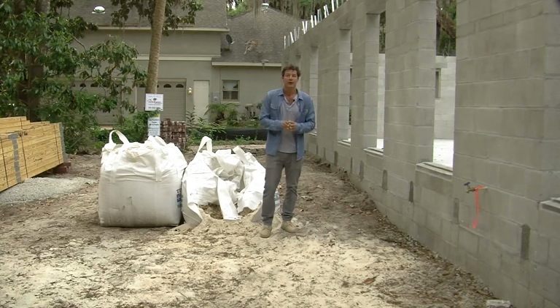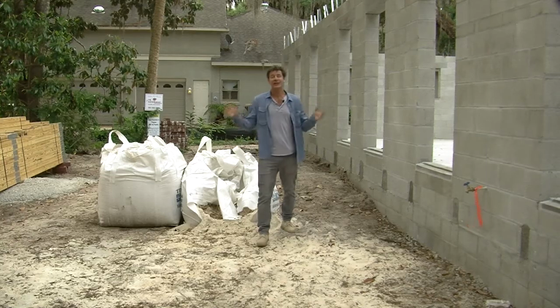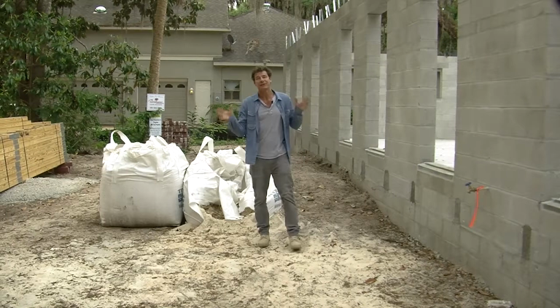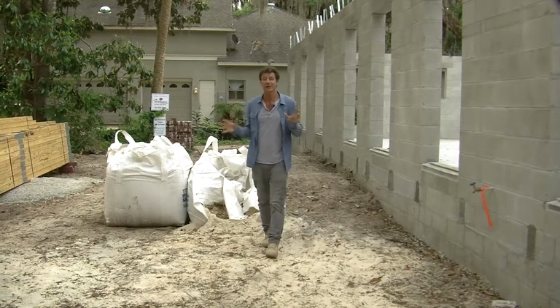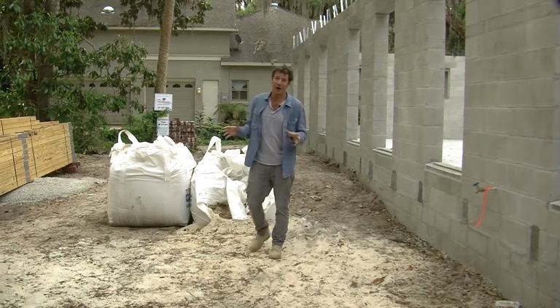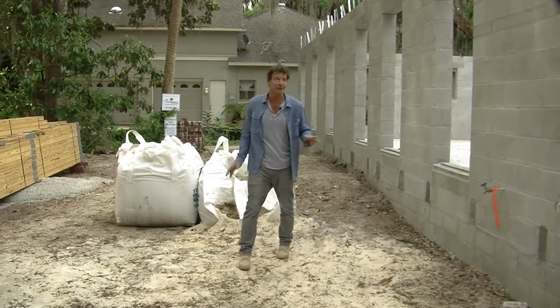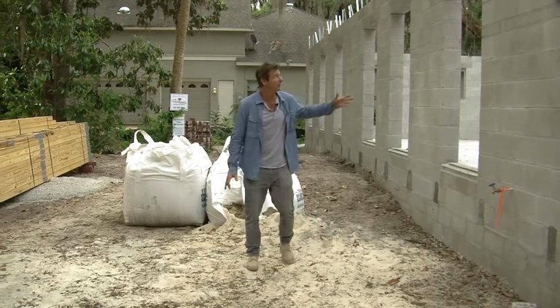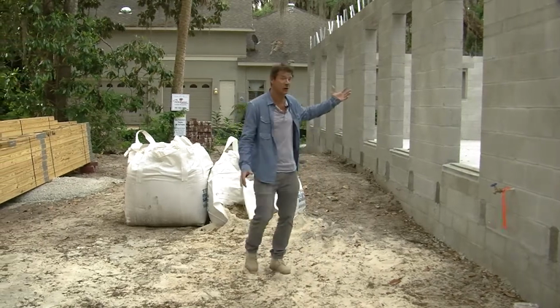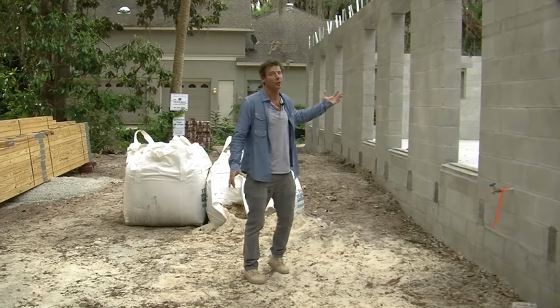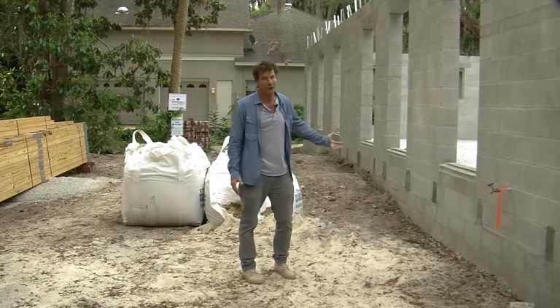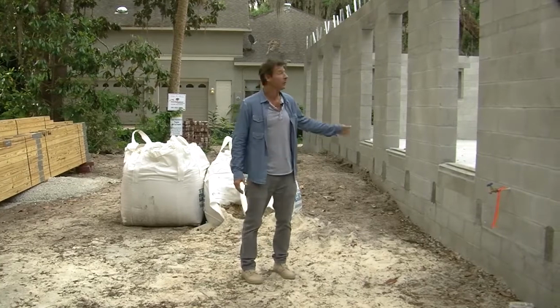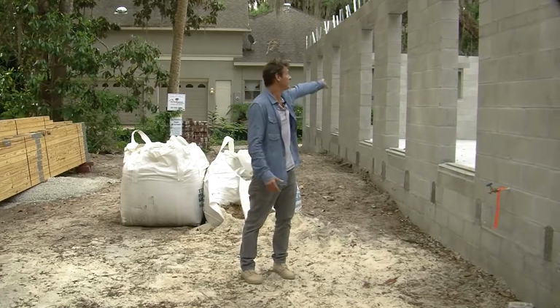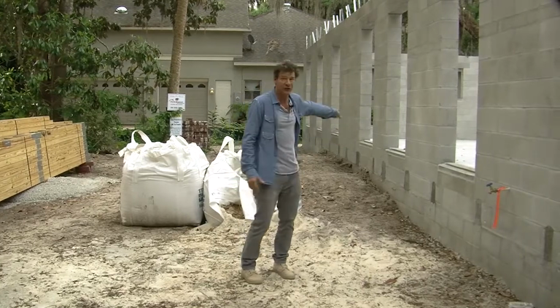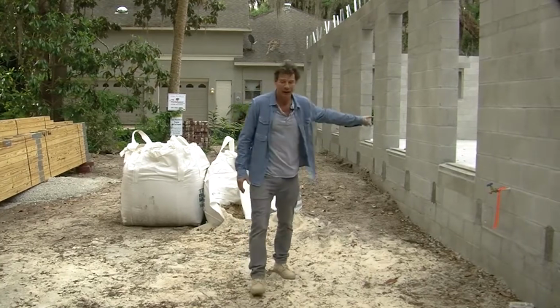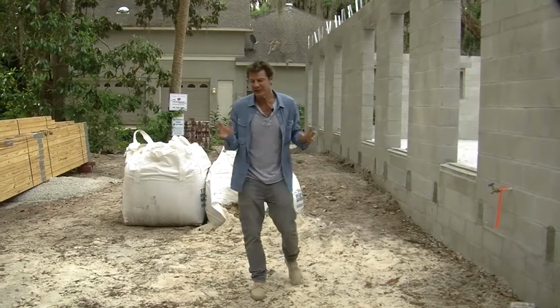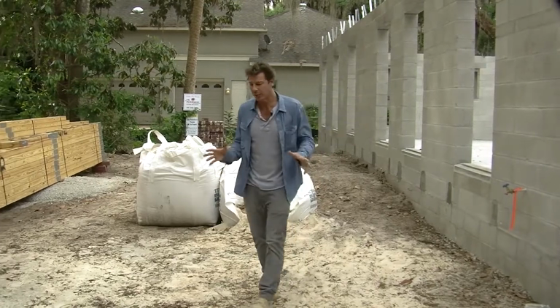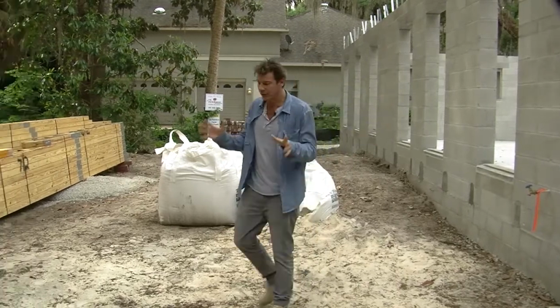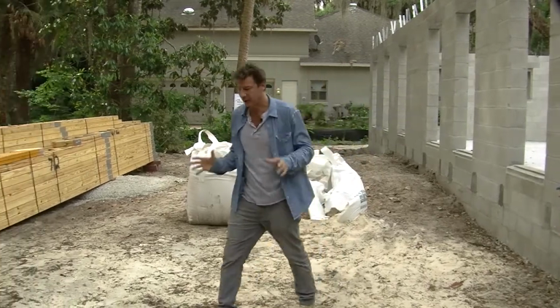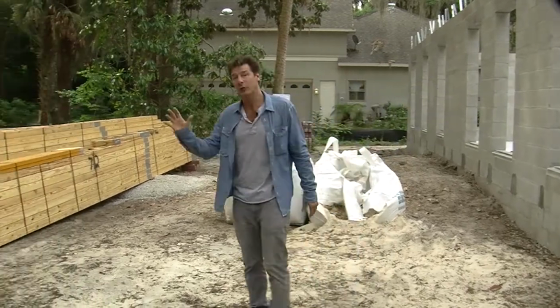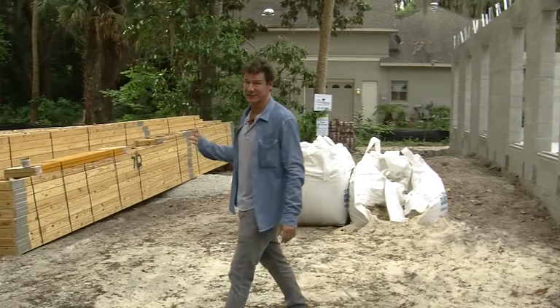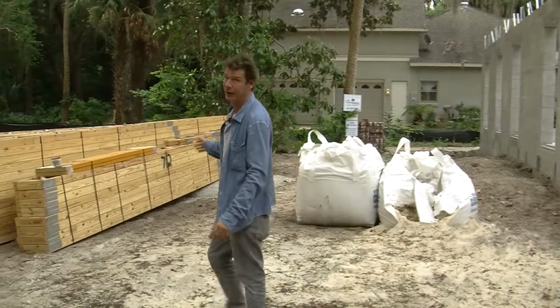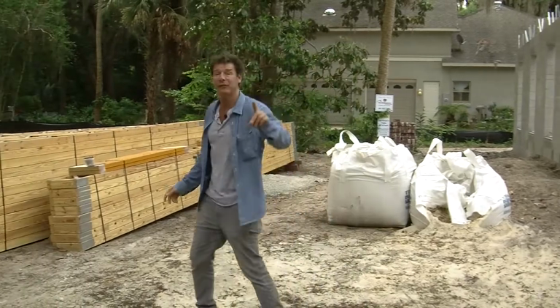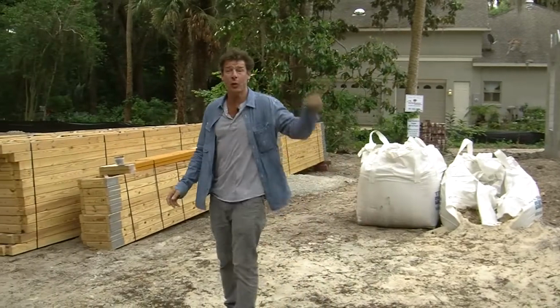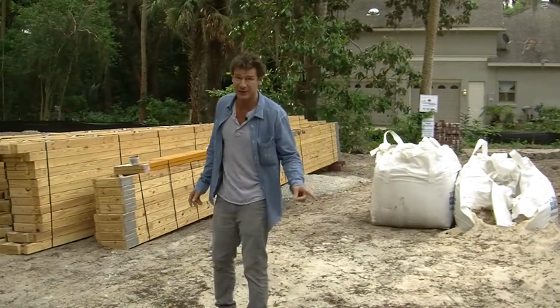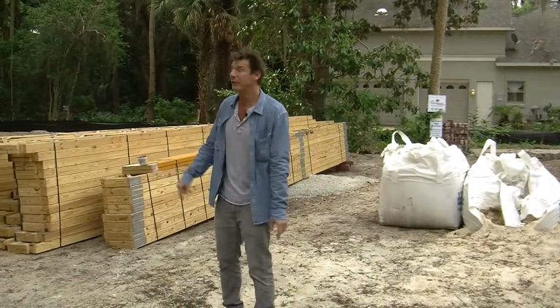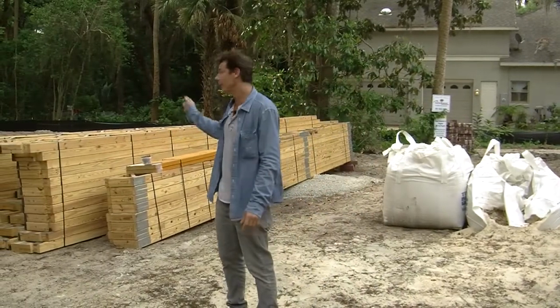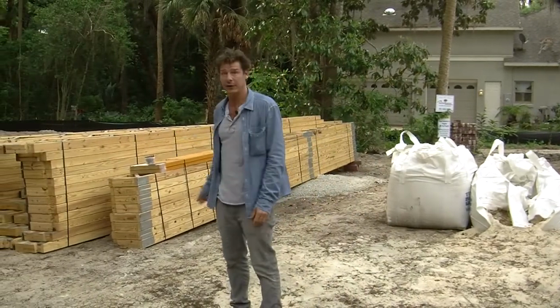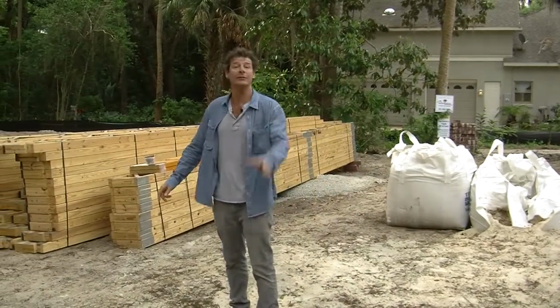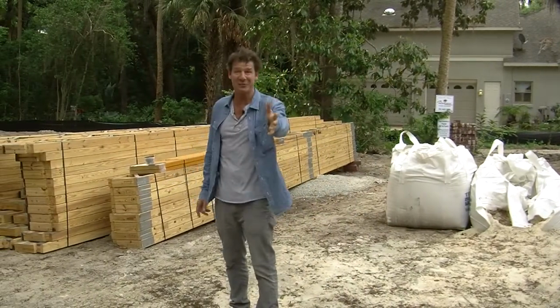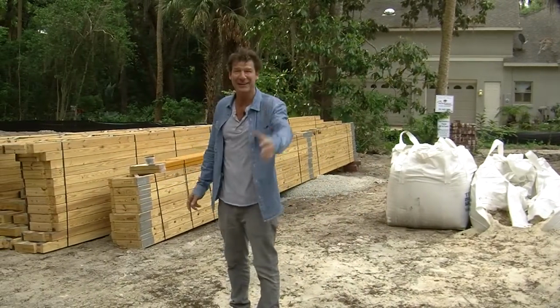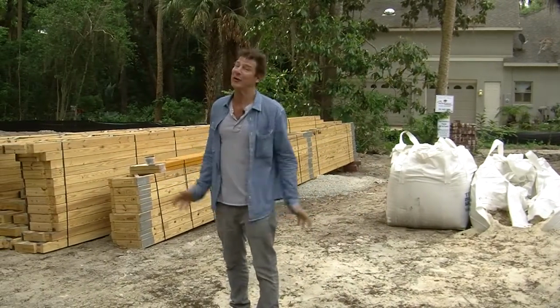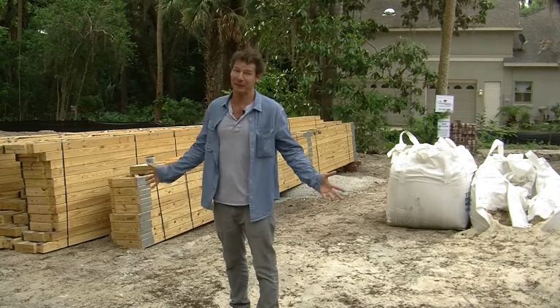The Next Gen First to the Future house is starting to really look like a real house. We've got our first set of walls in, and now it's time to put our first set of floor trusses in. Not floor joists, but floor trusses — and trust me, there is a difference.